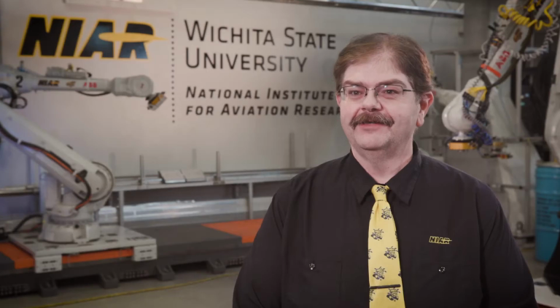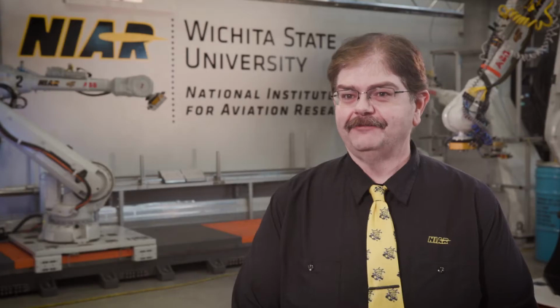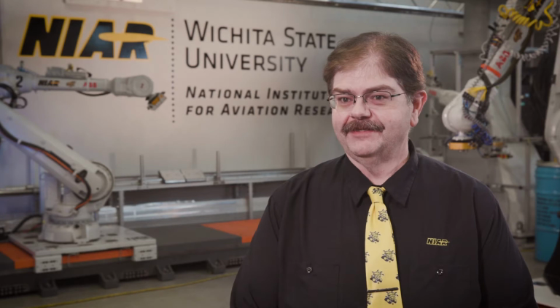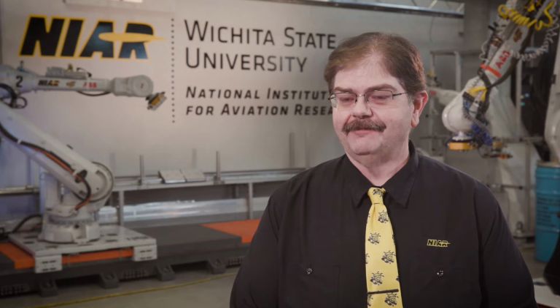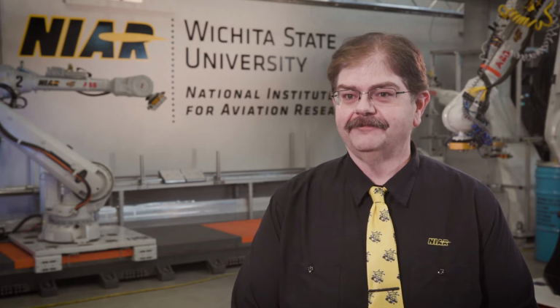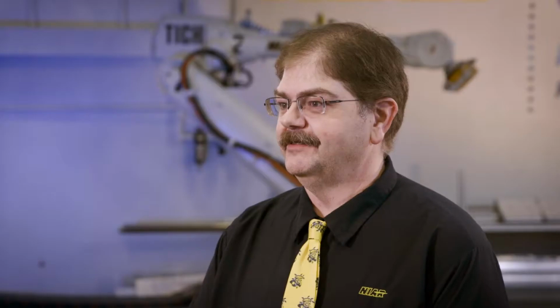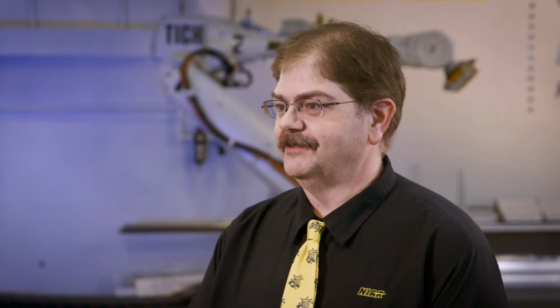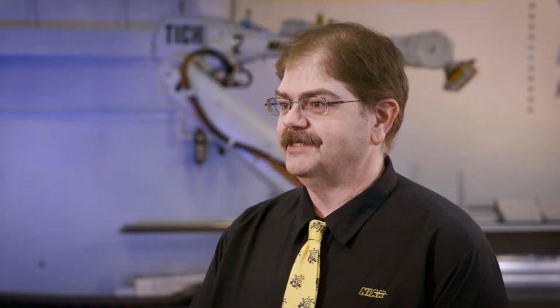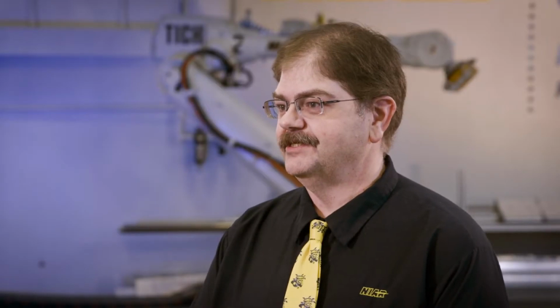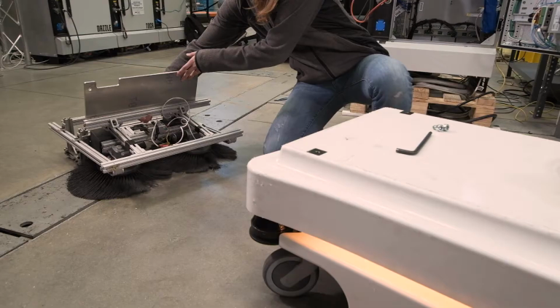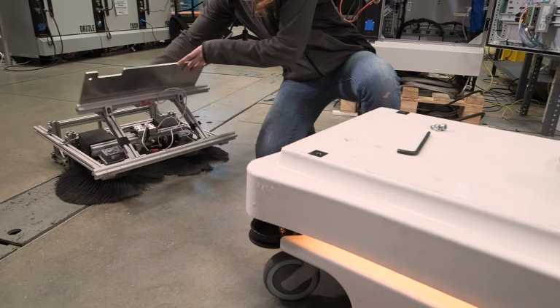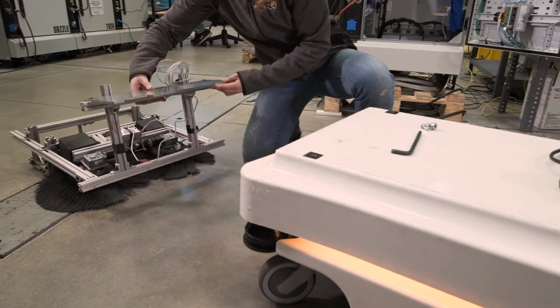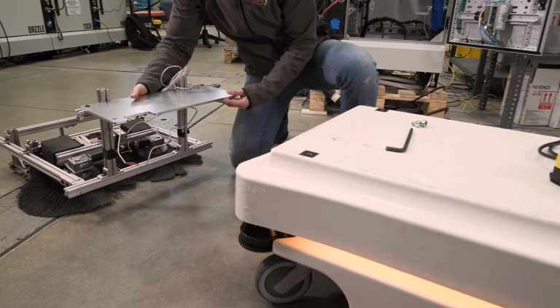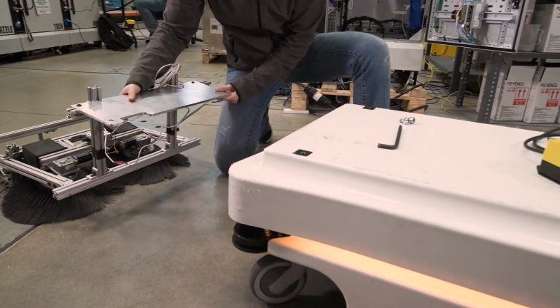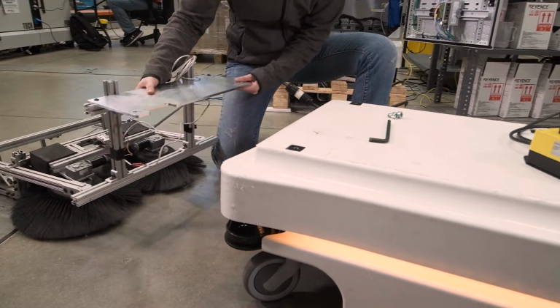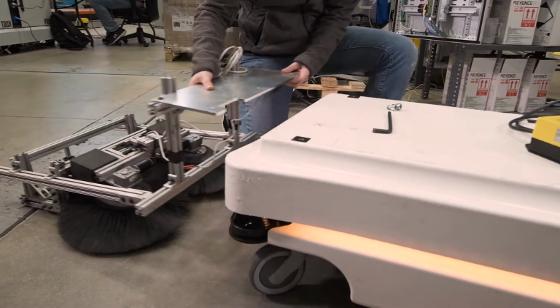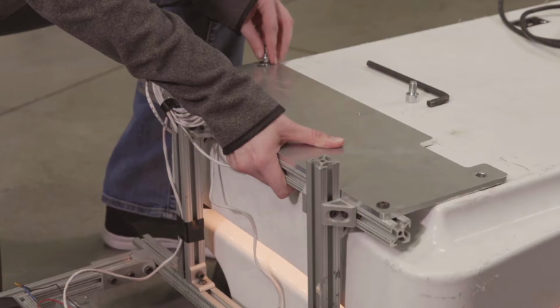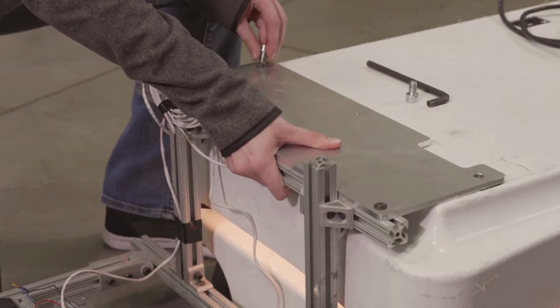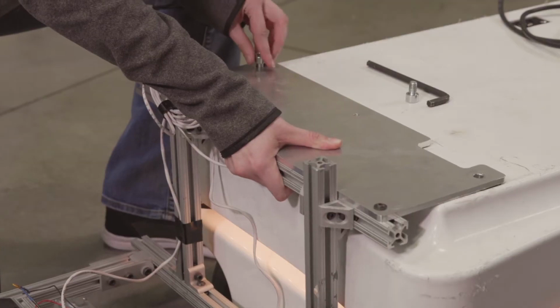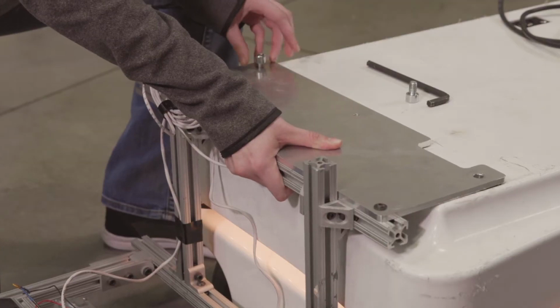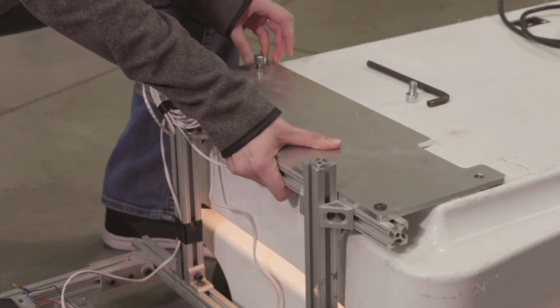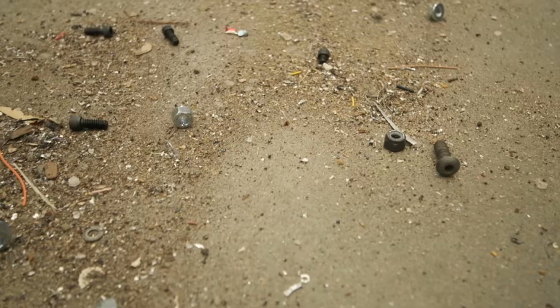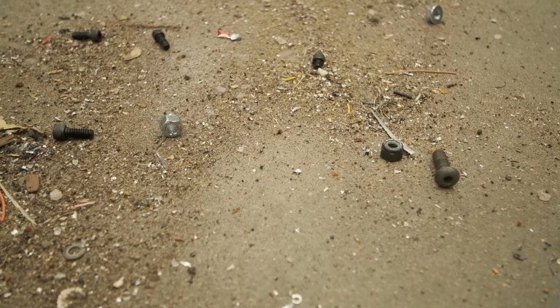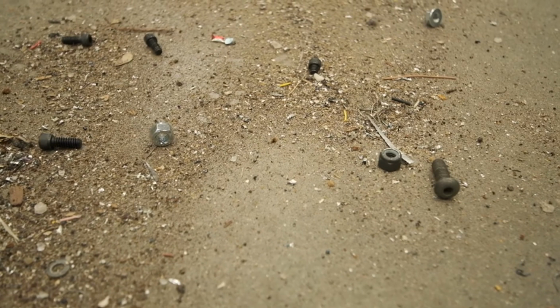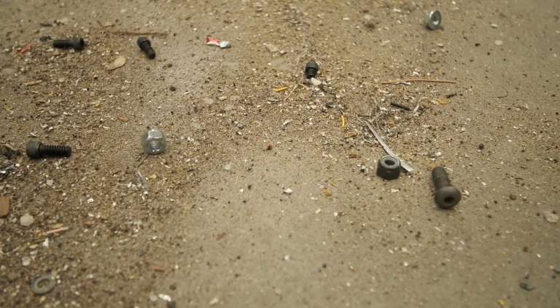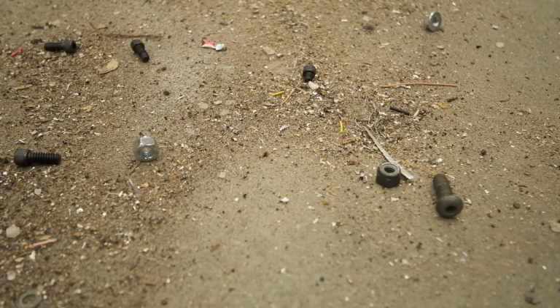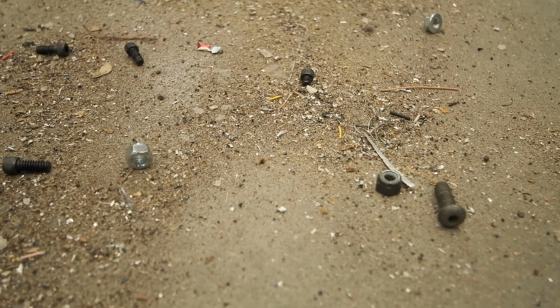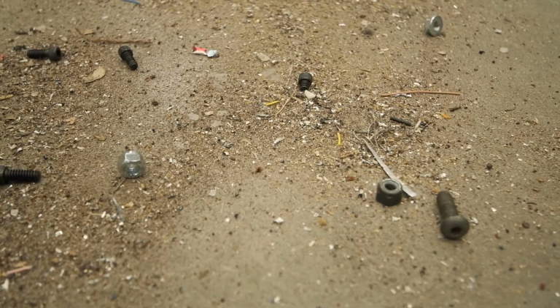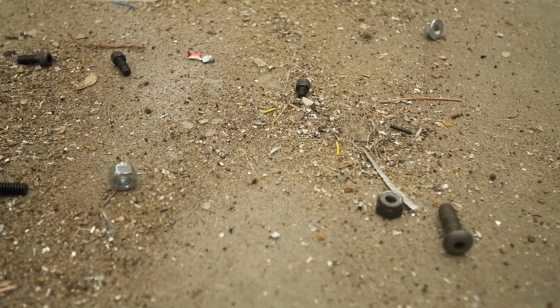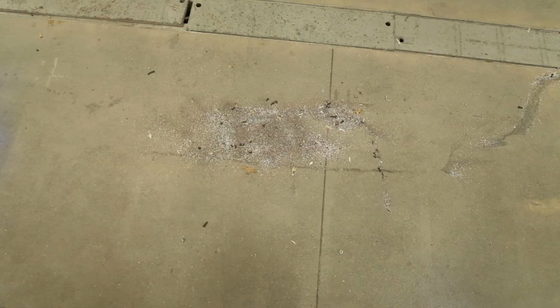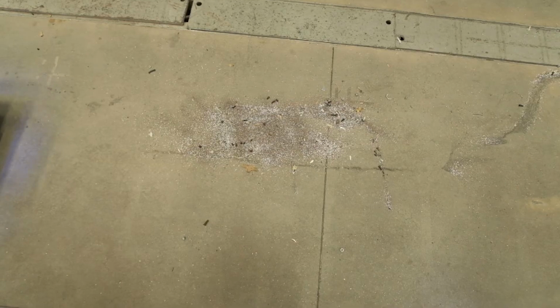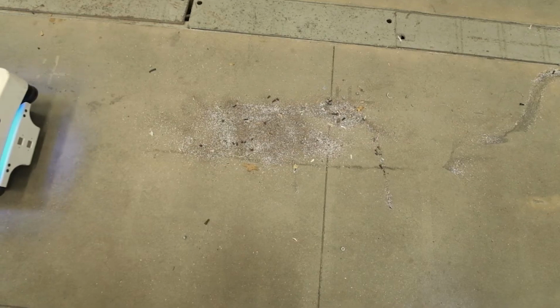One of the things that we built in this lab is called a FOD collector. Essentially this is an attachment that goes on an AMR robot — one of these autonomous mobile robots — and it can come in and collect FOD, or foreign object debris, around the shop.